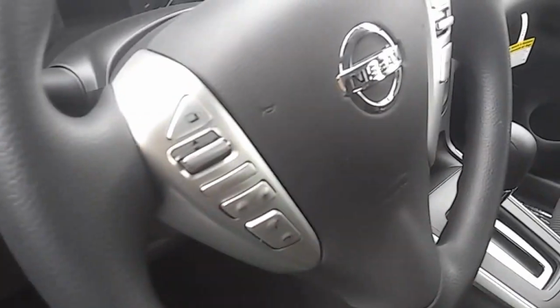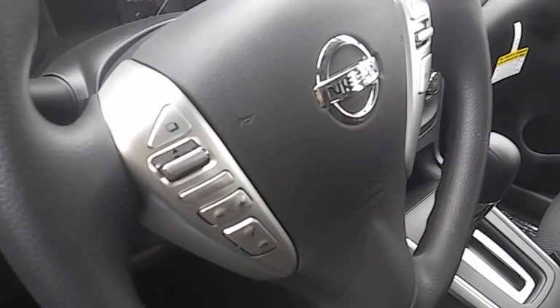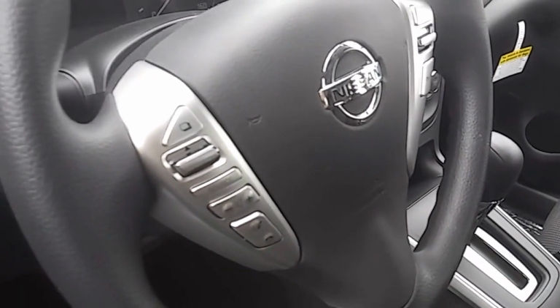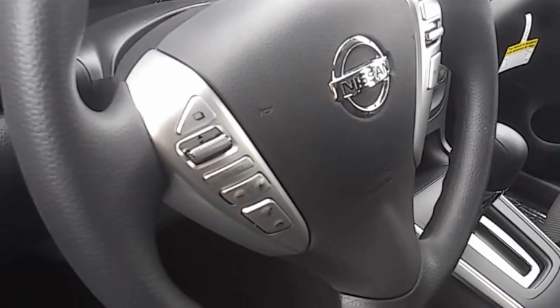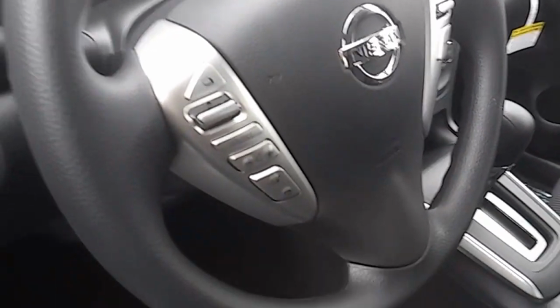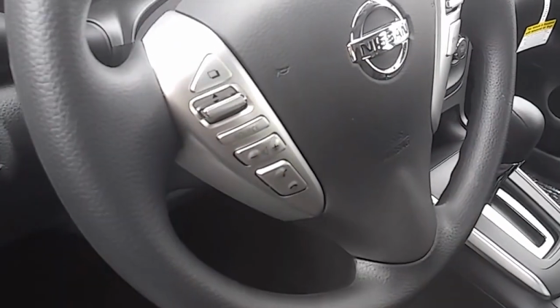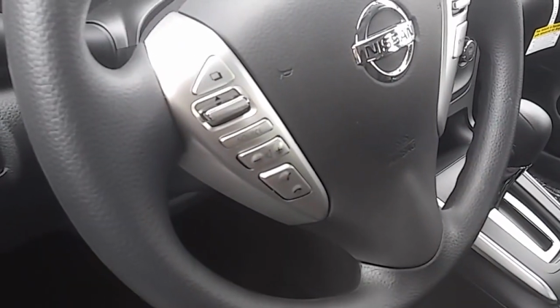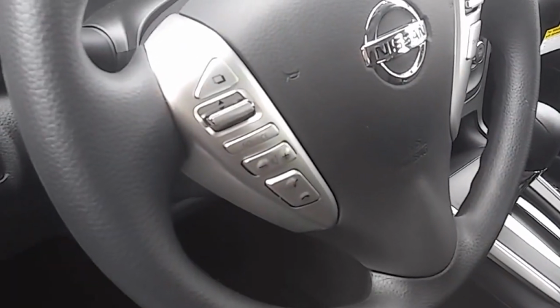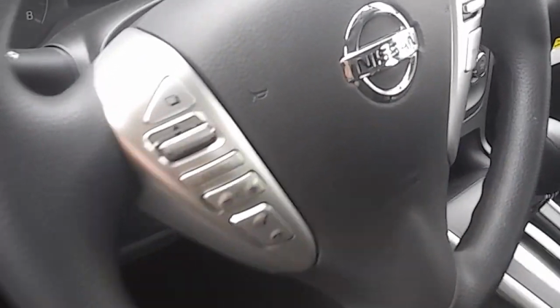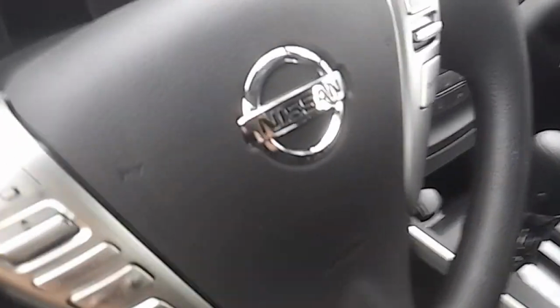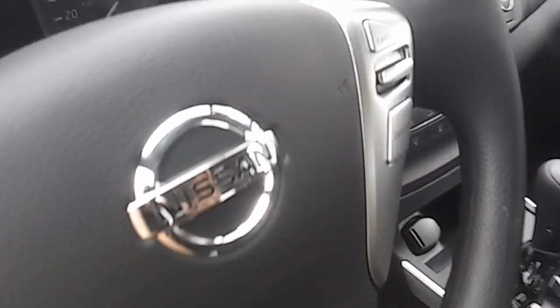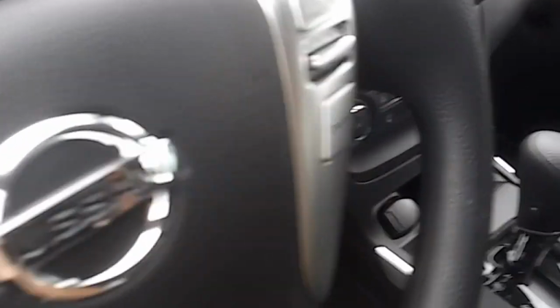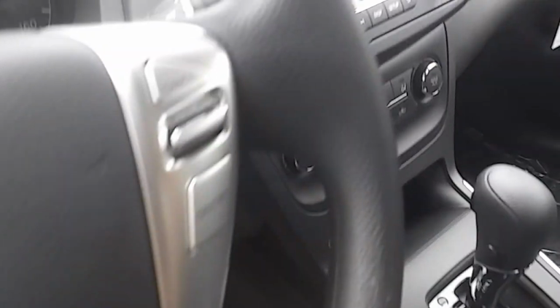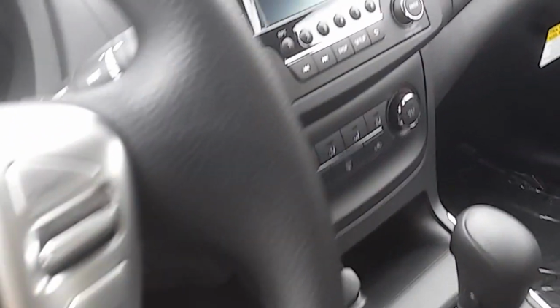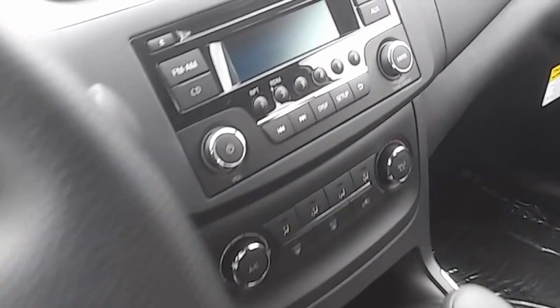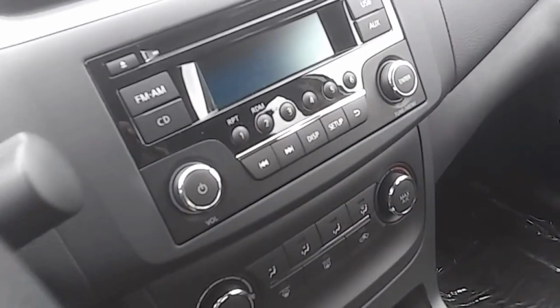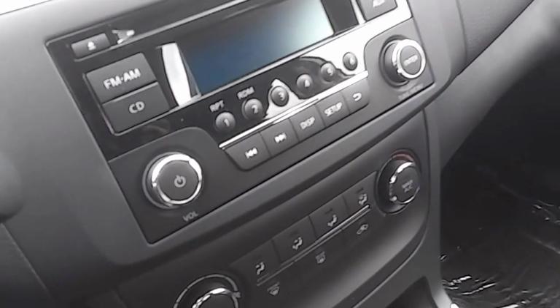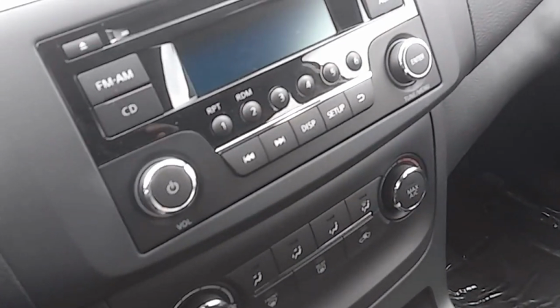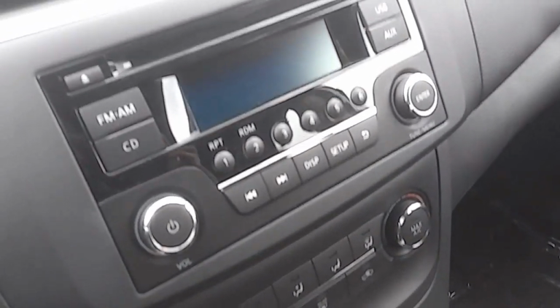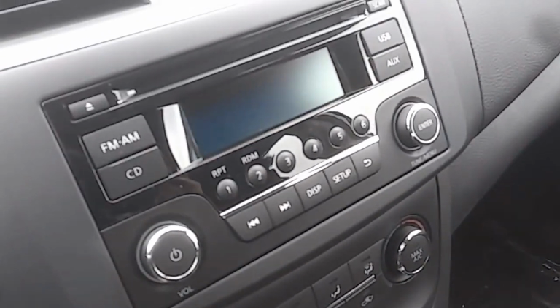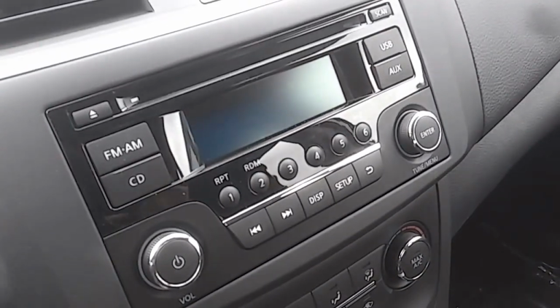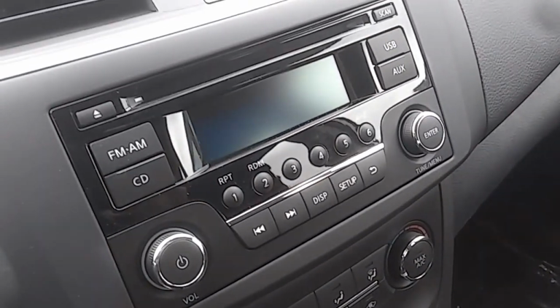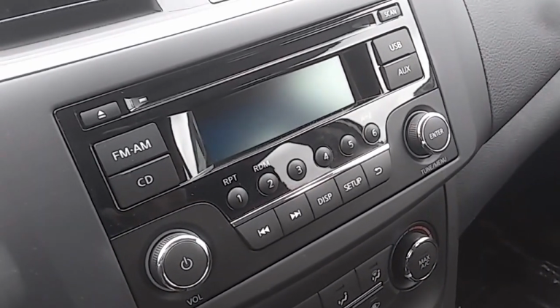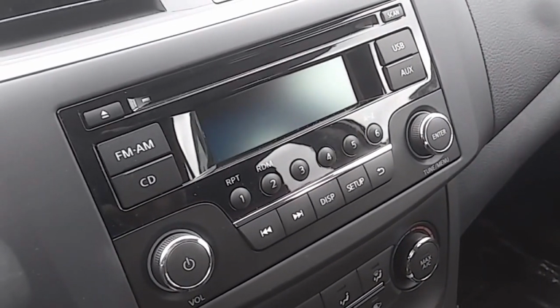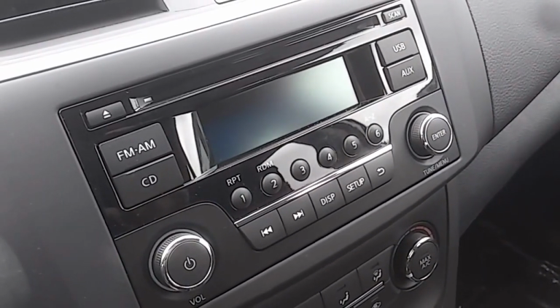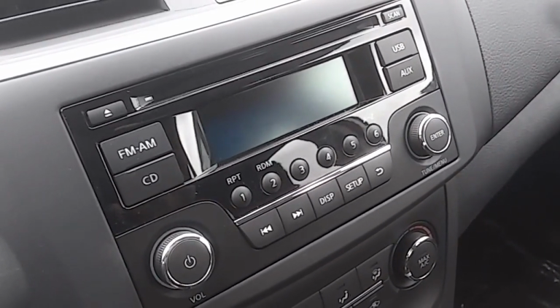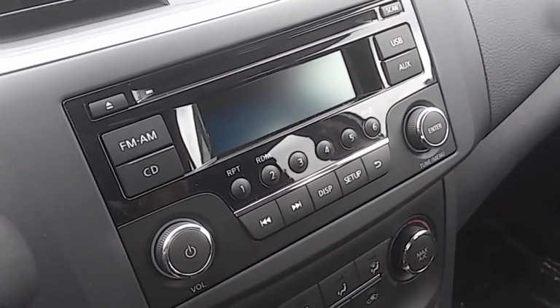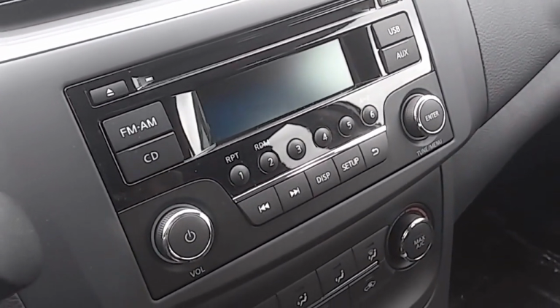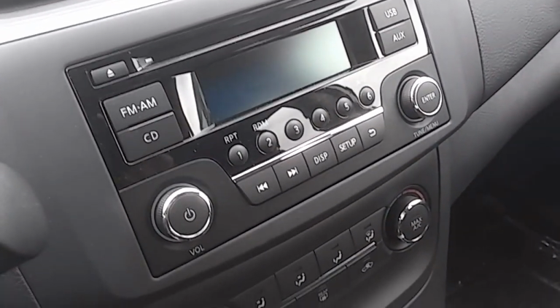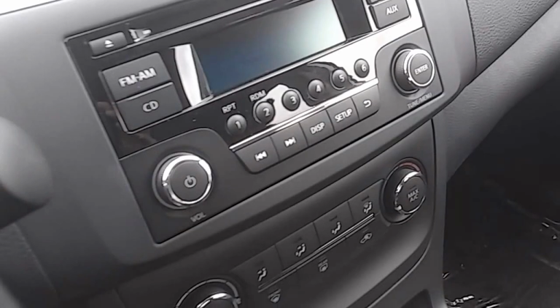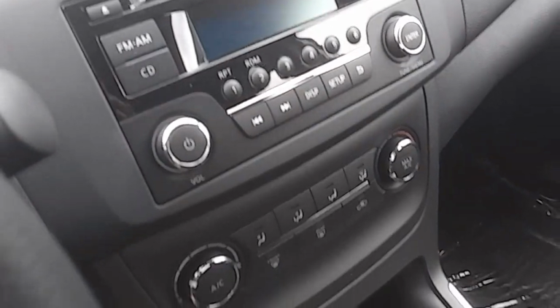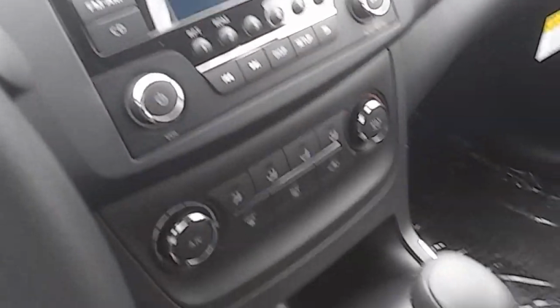Steering wheel mounted controls for the radio, Bluetooth, and cruise control. You also have an auxiliary in port and a USB port to input any kind of music that you like.